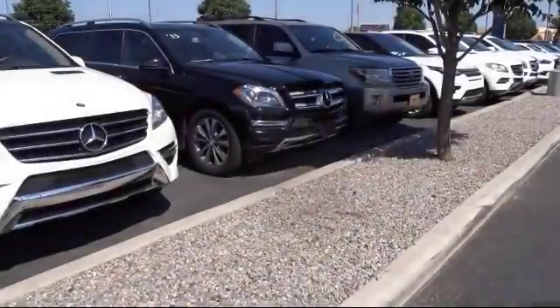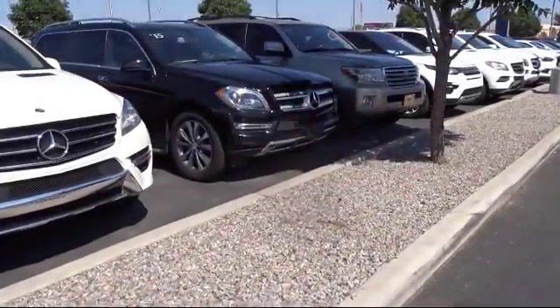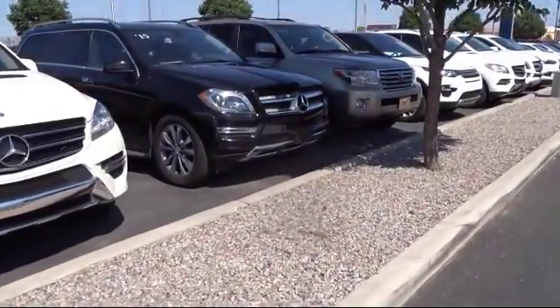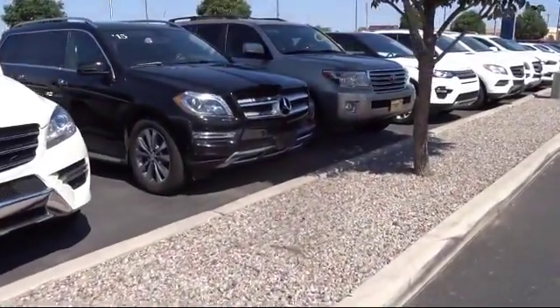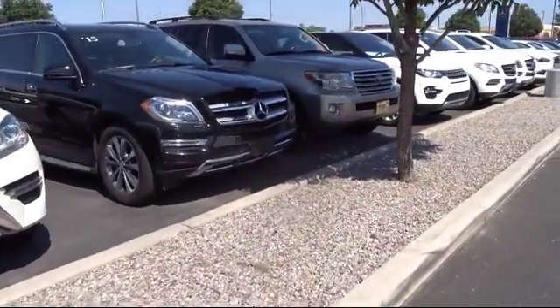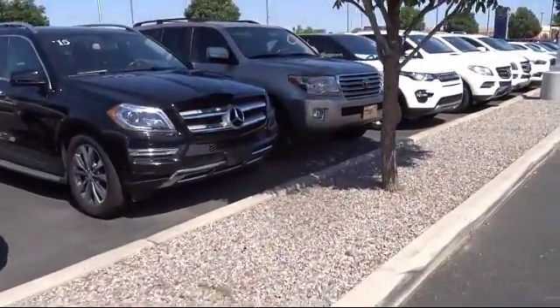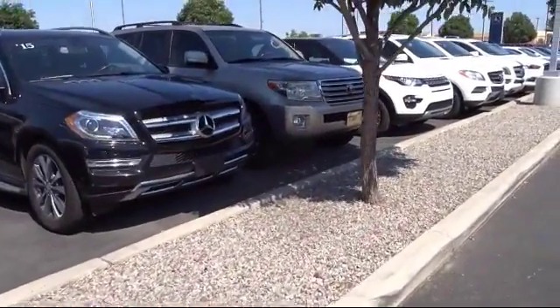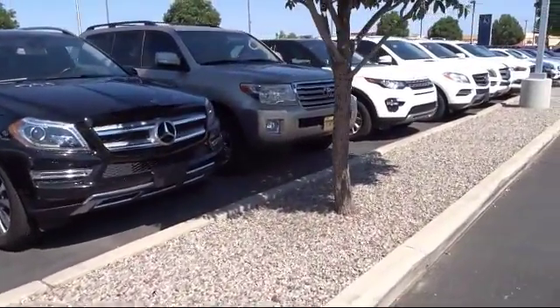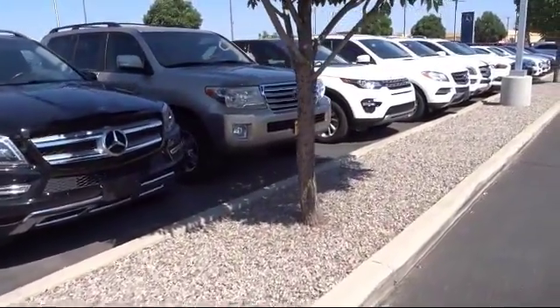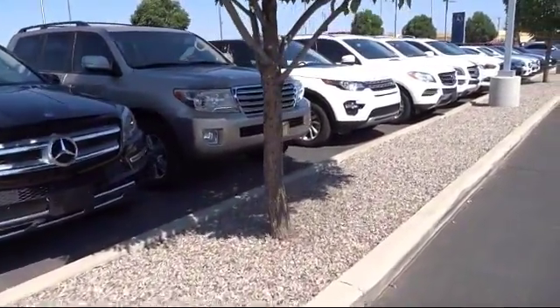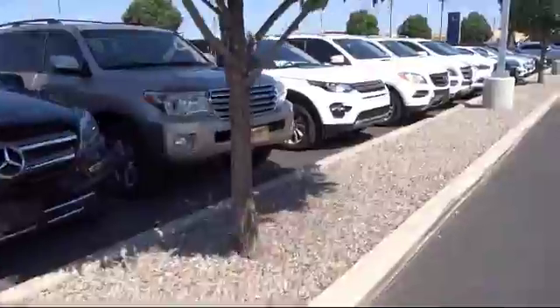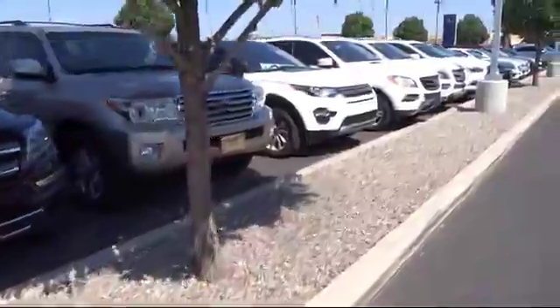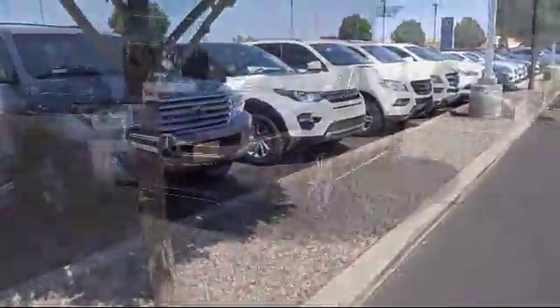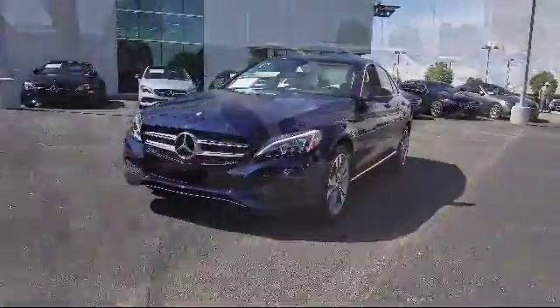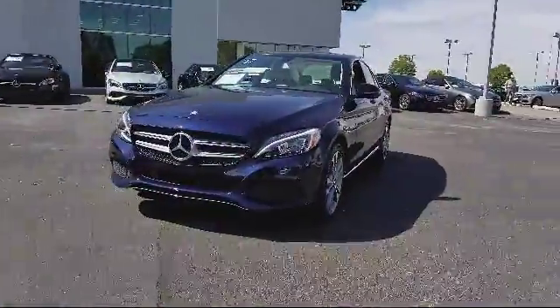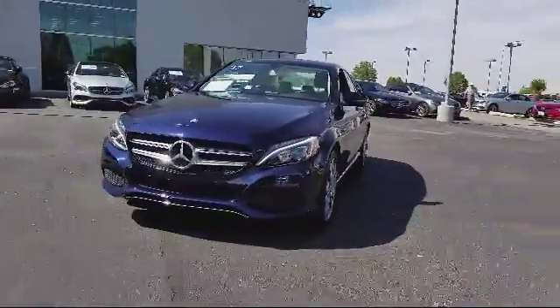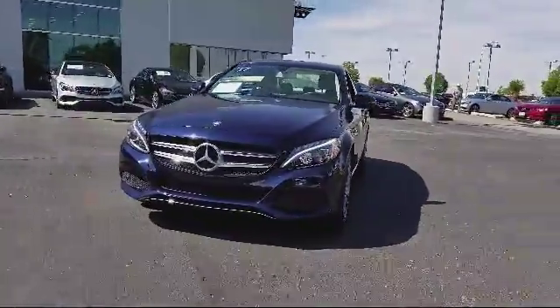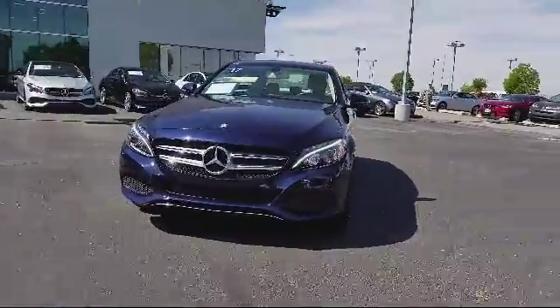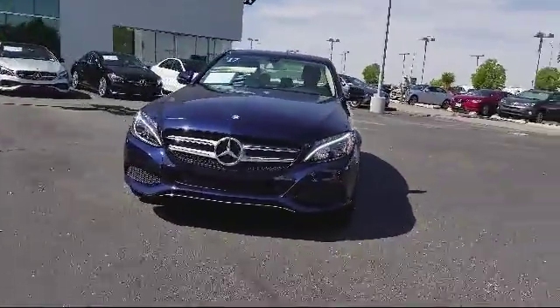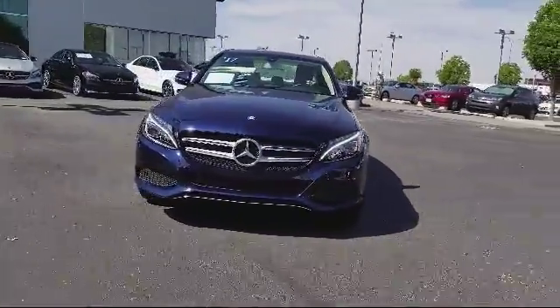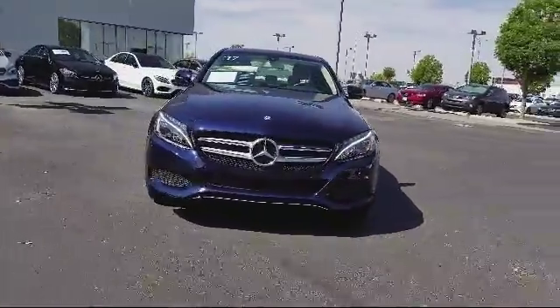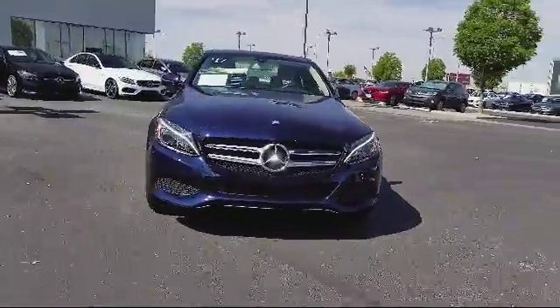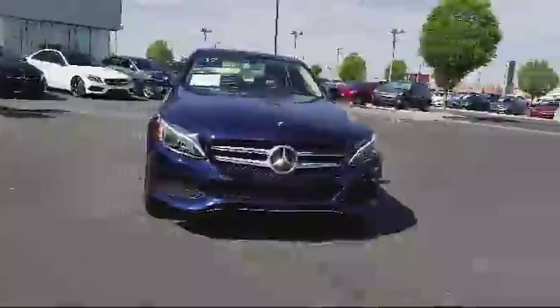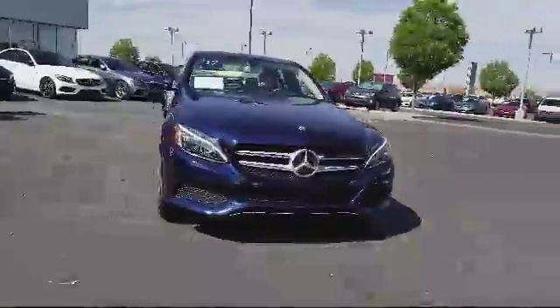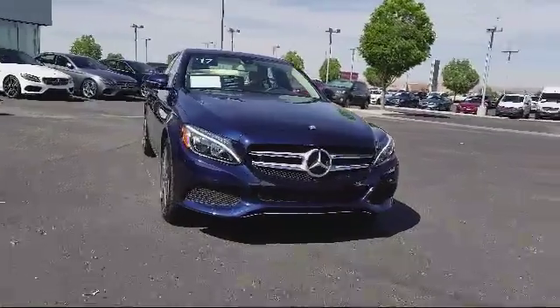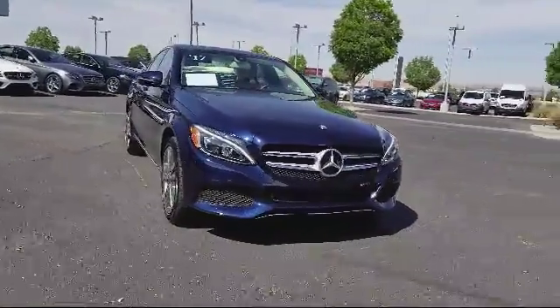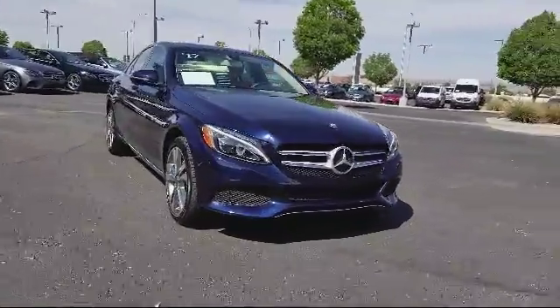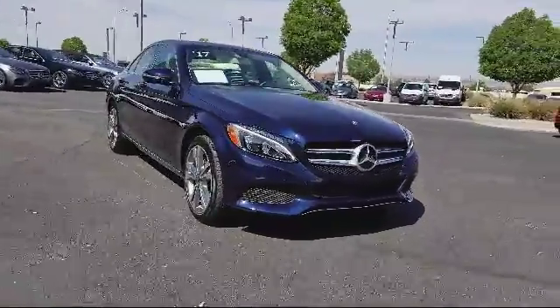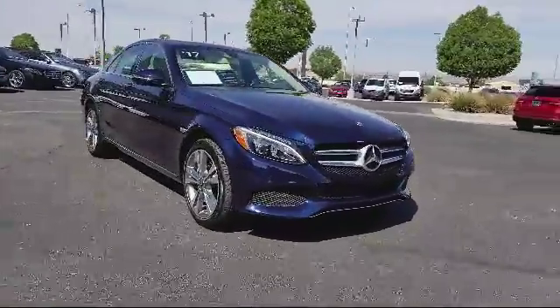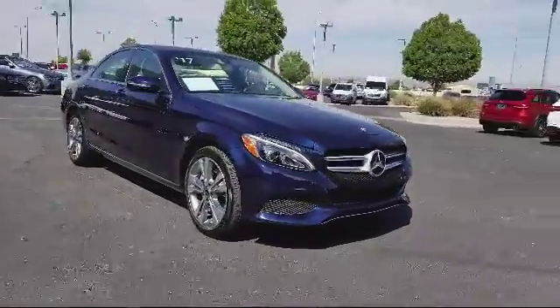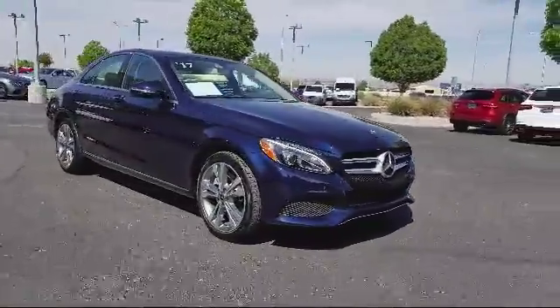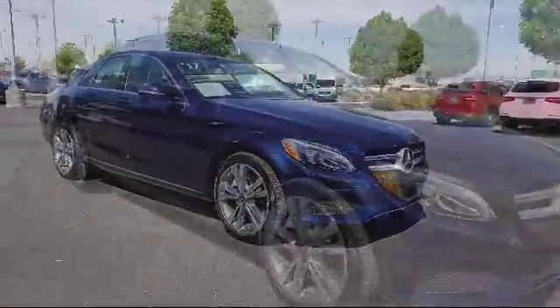Here's a look at another one of our pre-owned vehicles from our great selection. It comes equipped with steering wheel controls, rain-sensitive windshield wipers, keyless entry, premium audio system, air conditioning, and traction control.